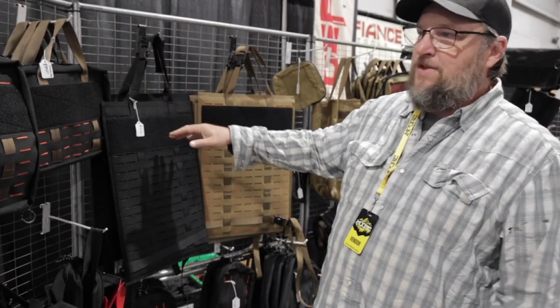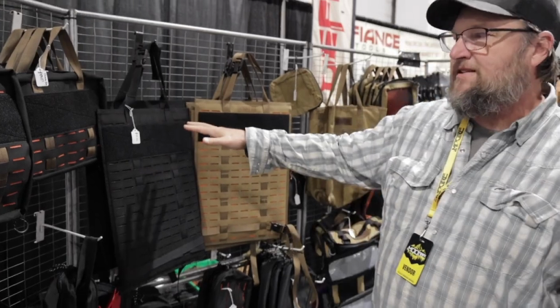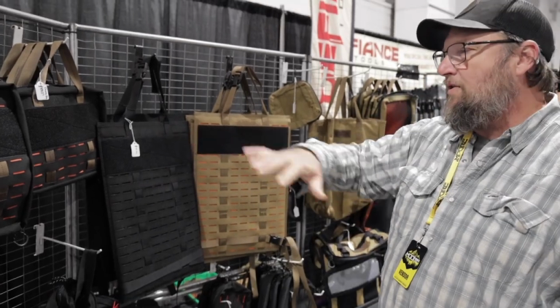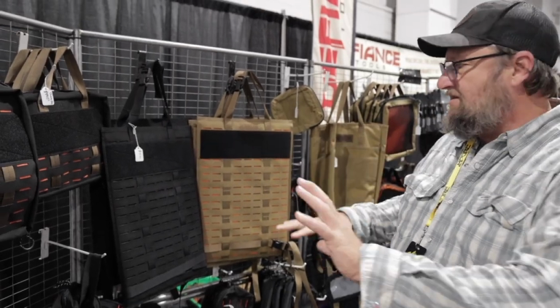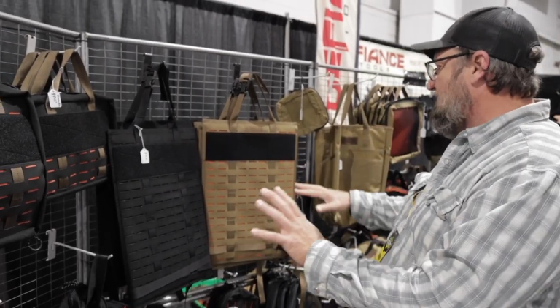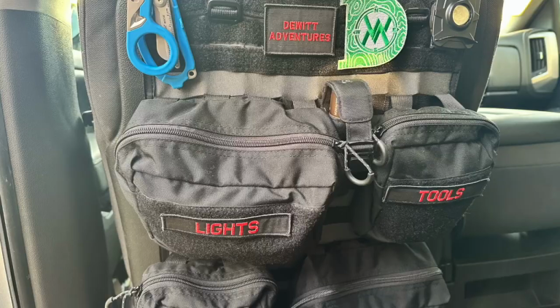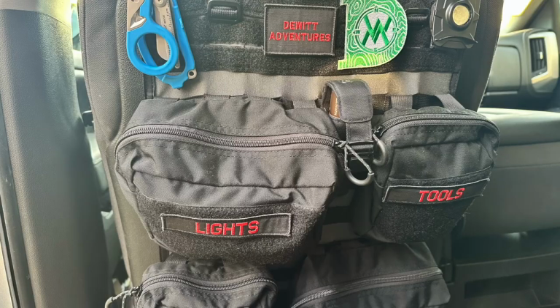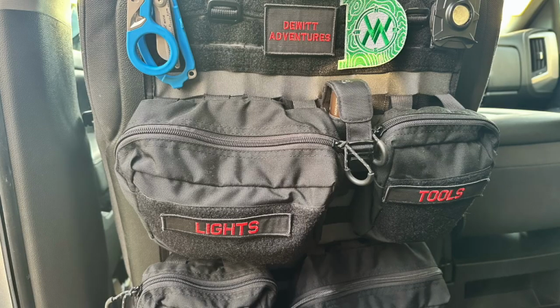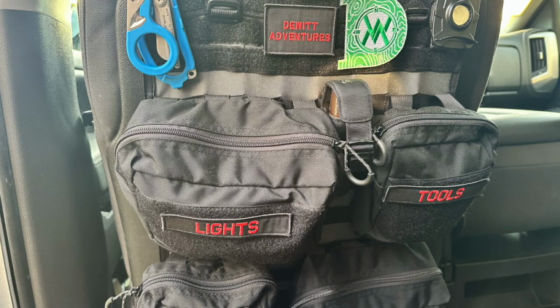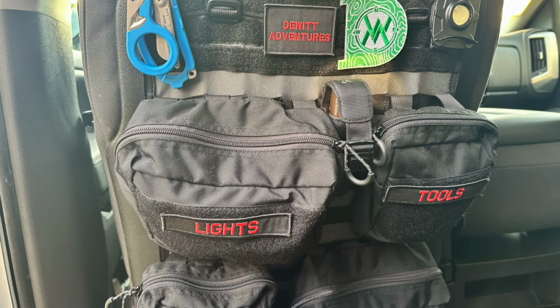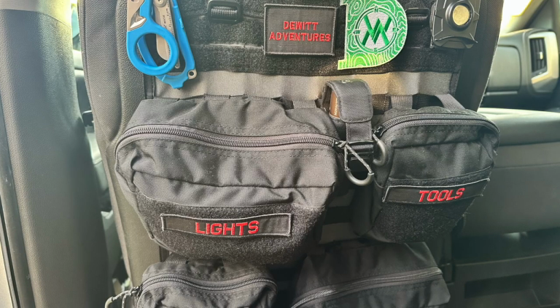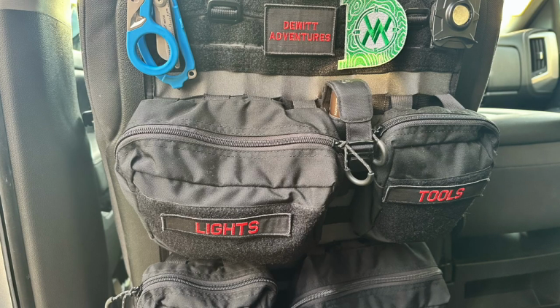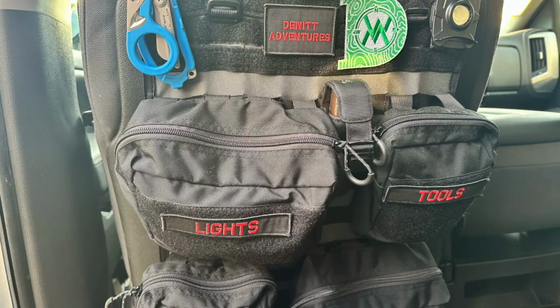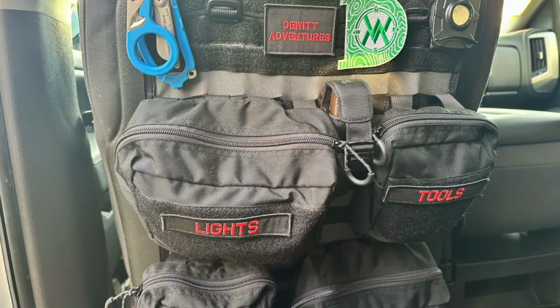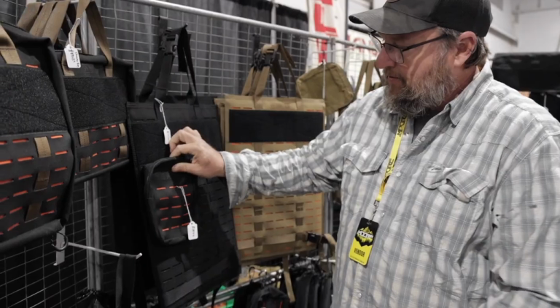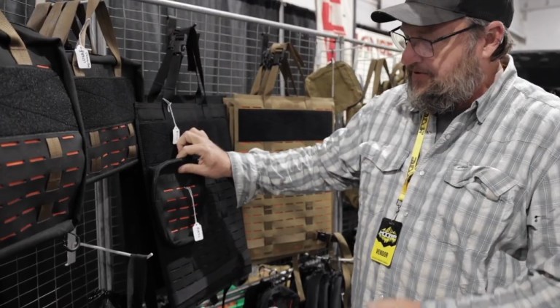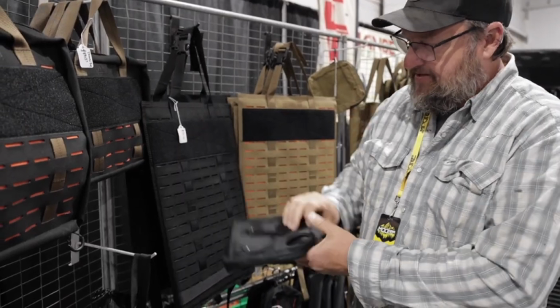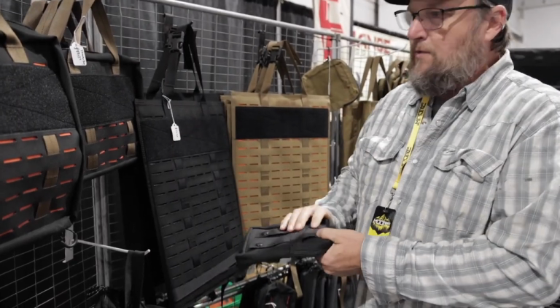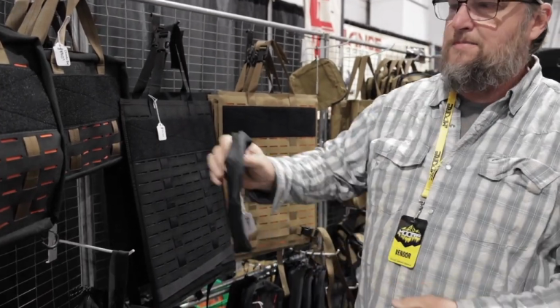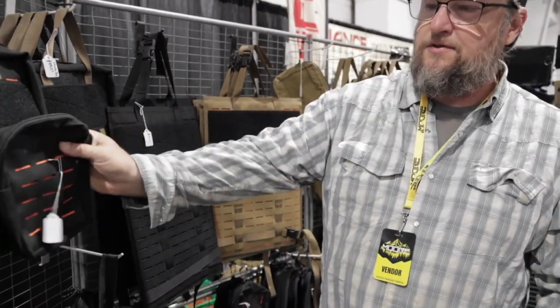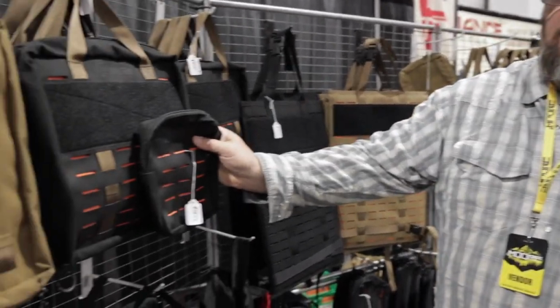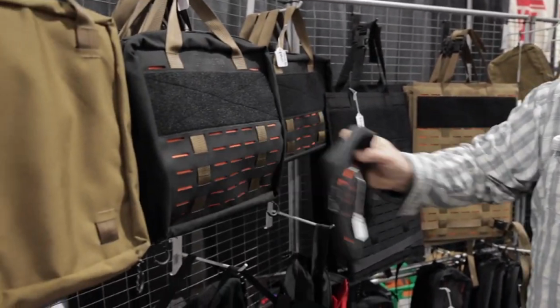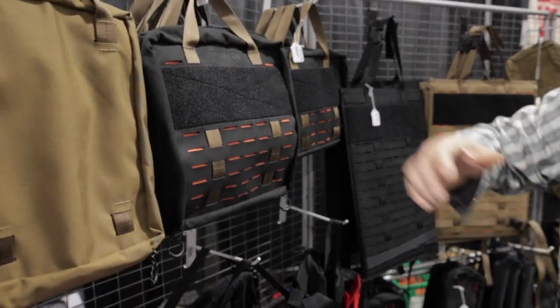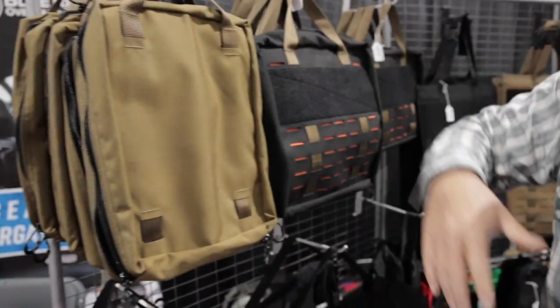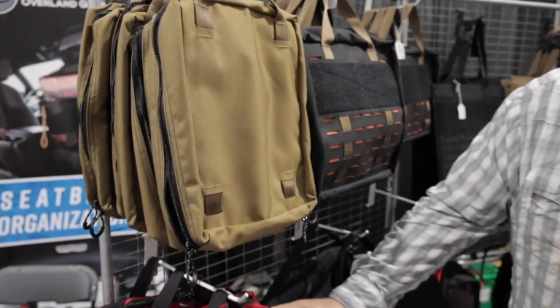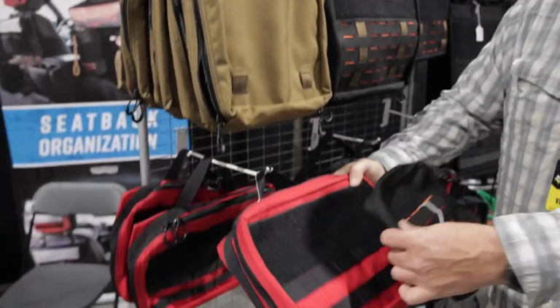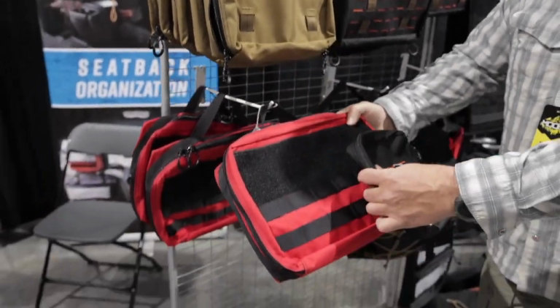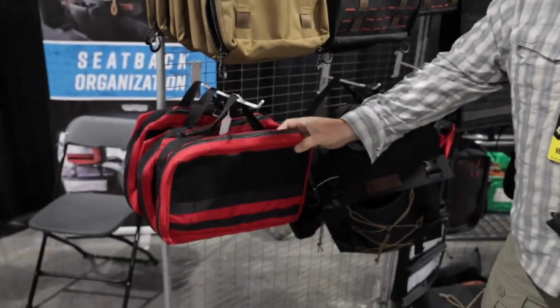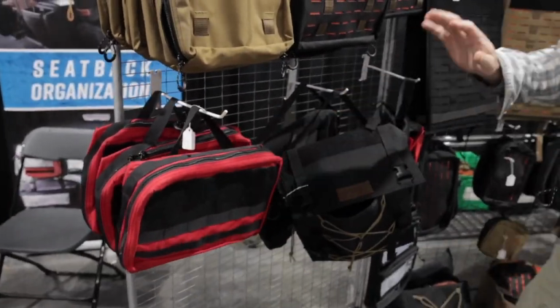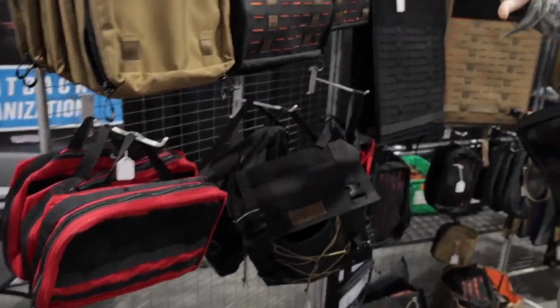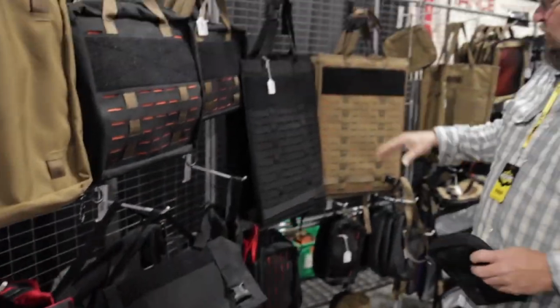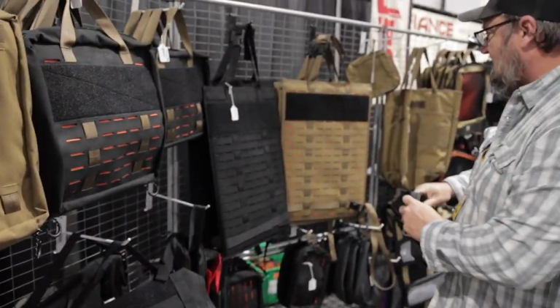All the pieces kind of work together. A general purpose pouch will mount to this panel, but it'll also mount to the front of a tool bag or a first aid kit bag, so each piece works together.